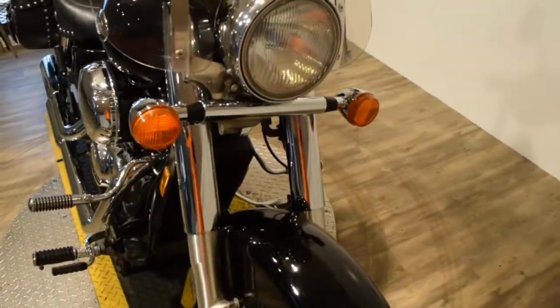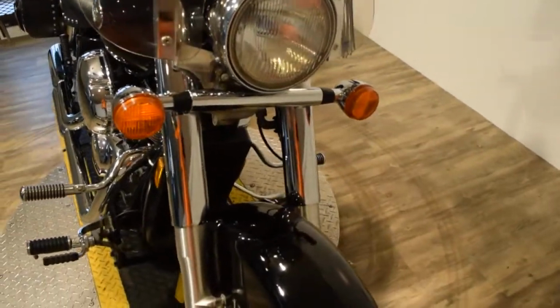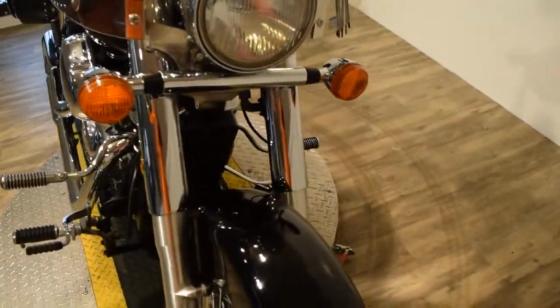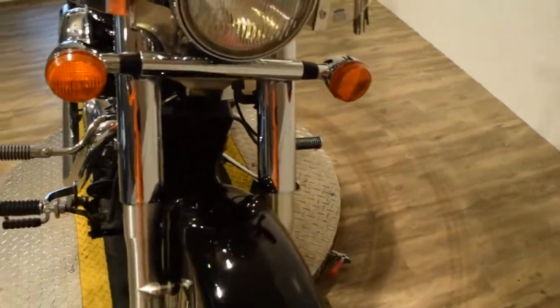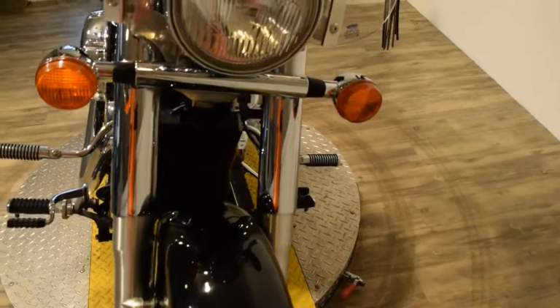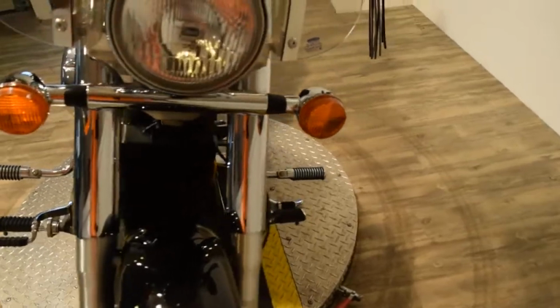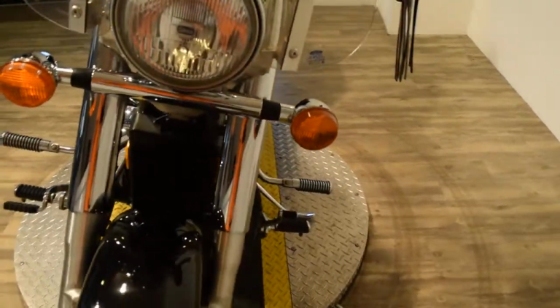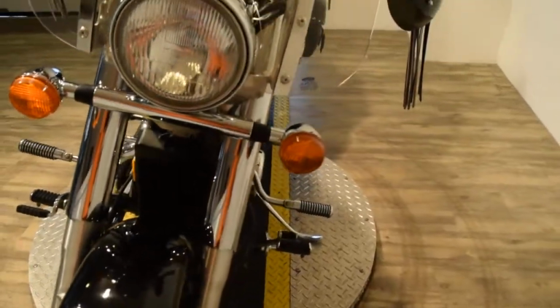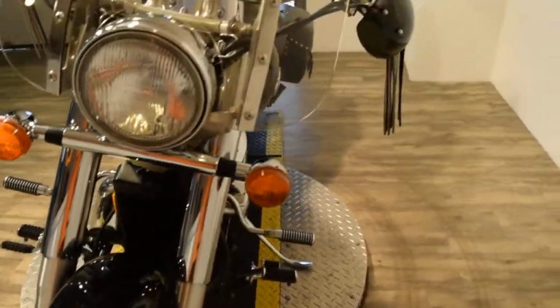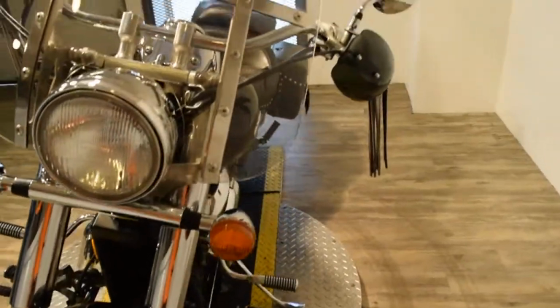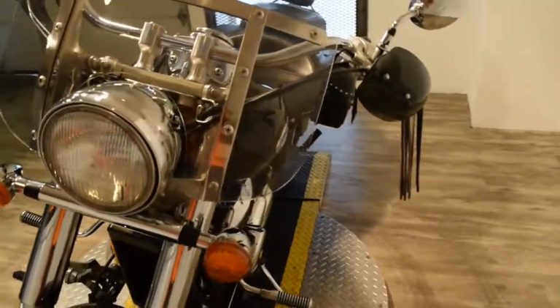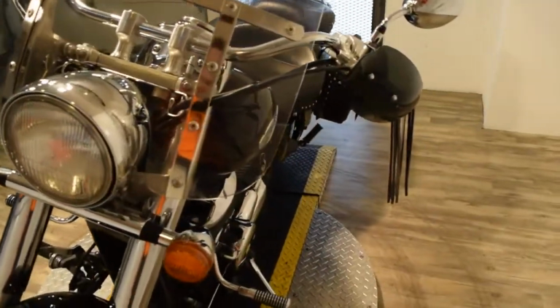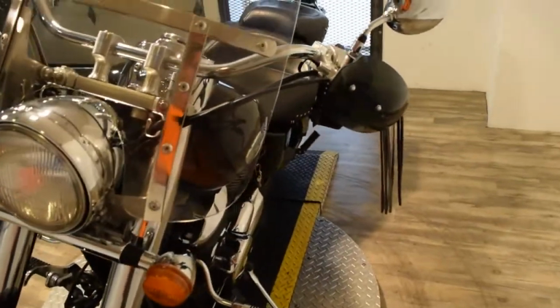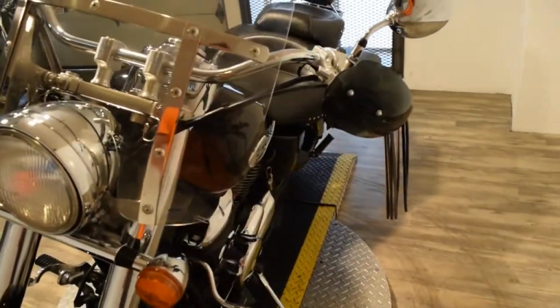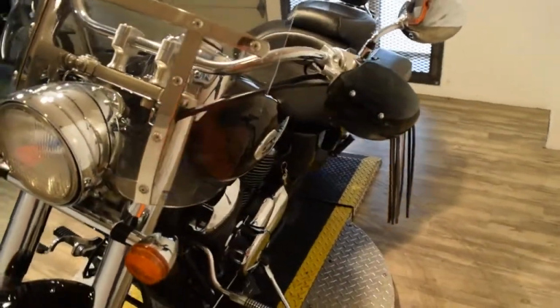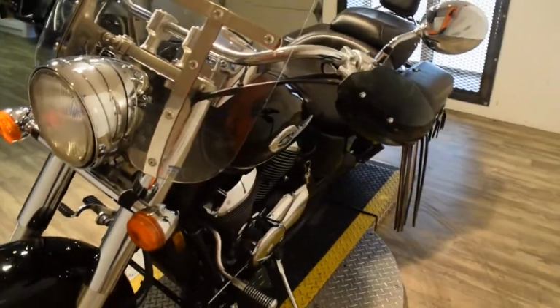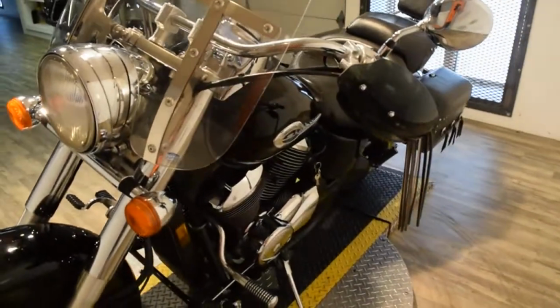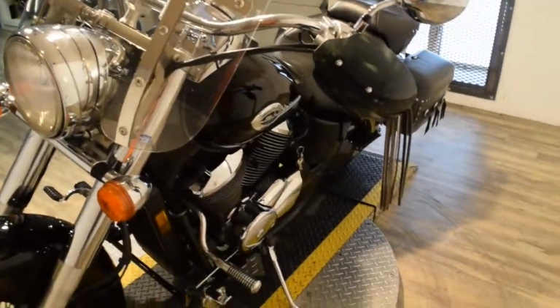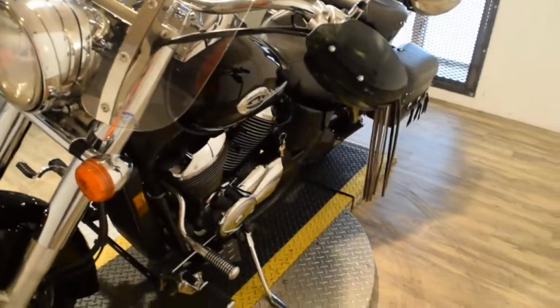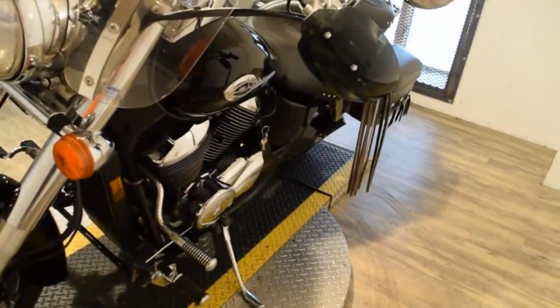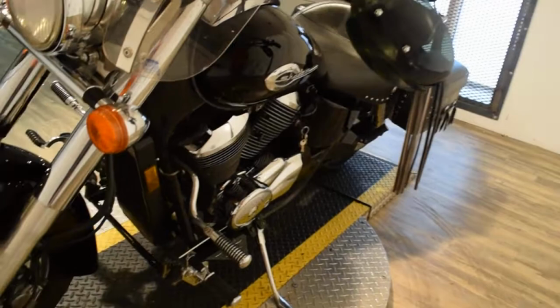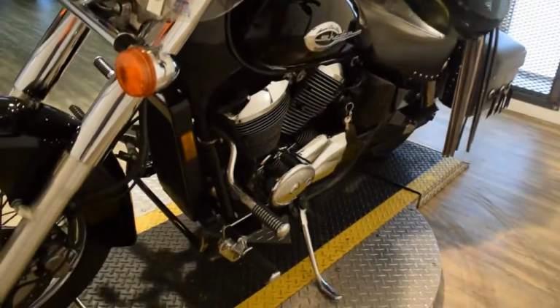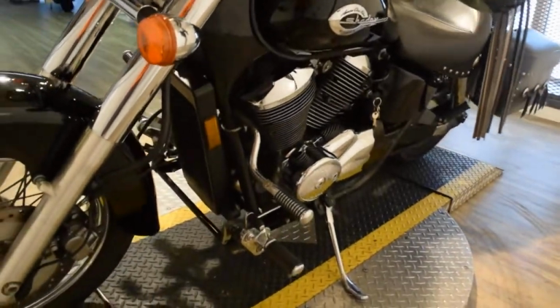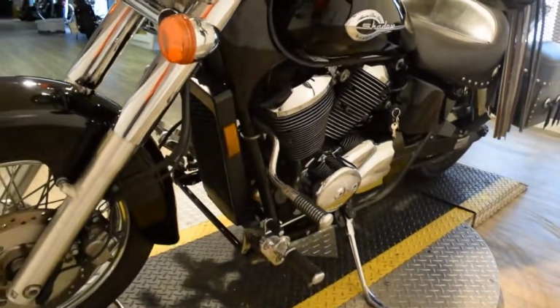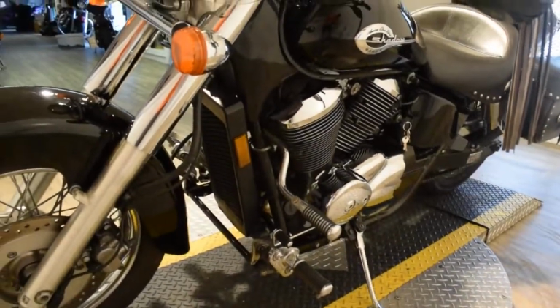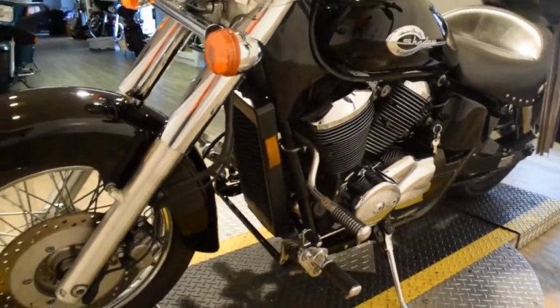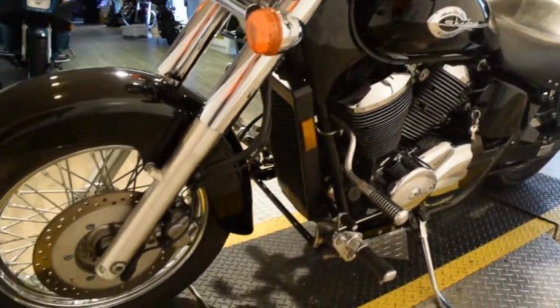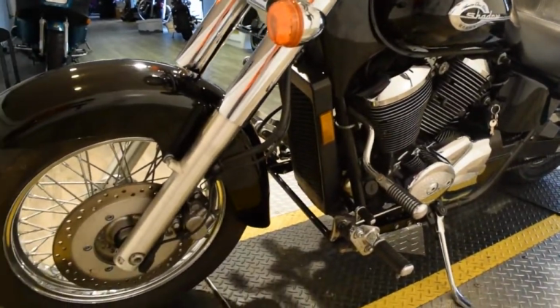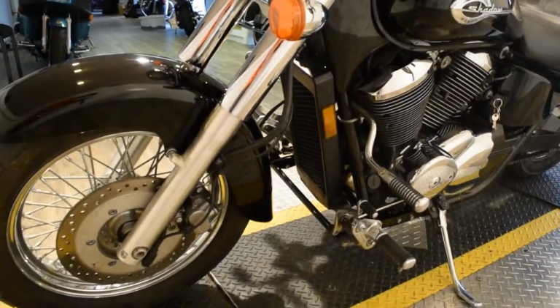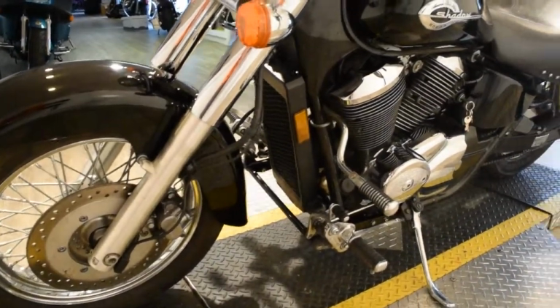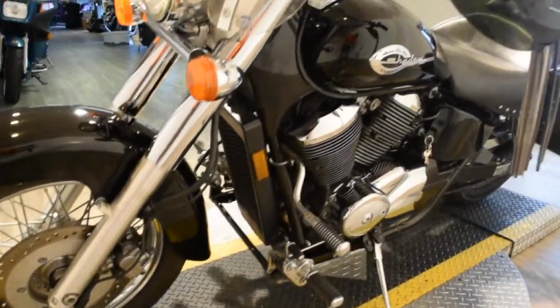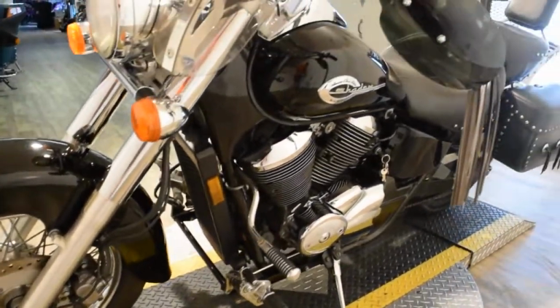If you want to come see this bike, you can come visit us. We're 45 minutes north of Chicago. Our address is 315 North Rand Road, Wauconda, Illinois.